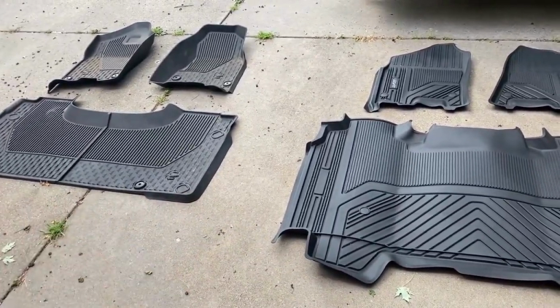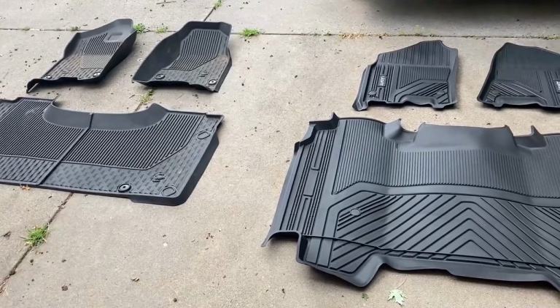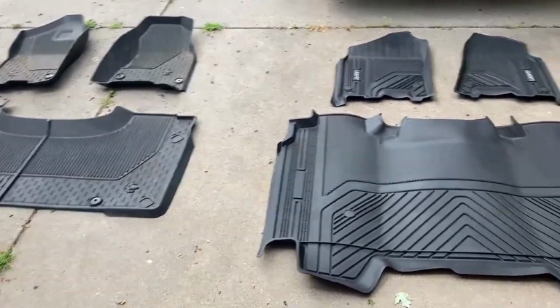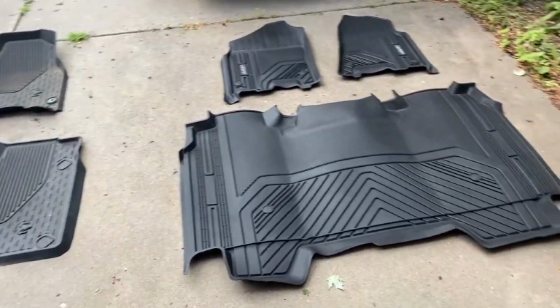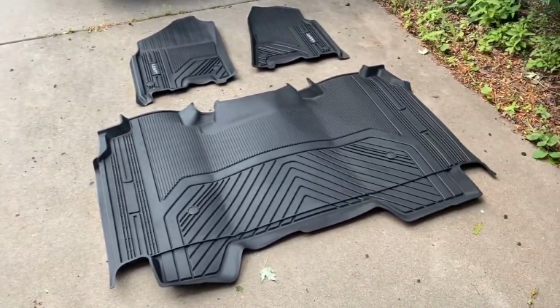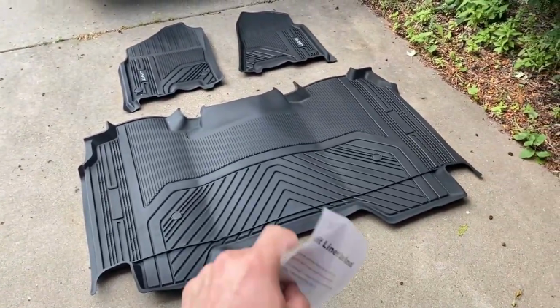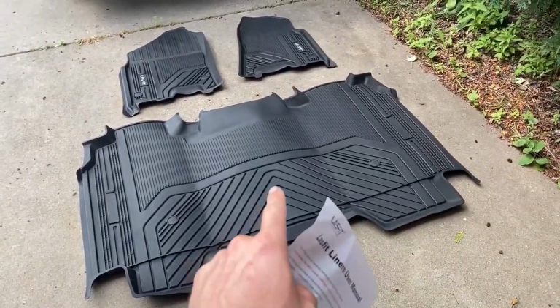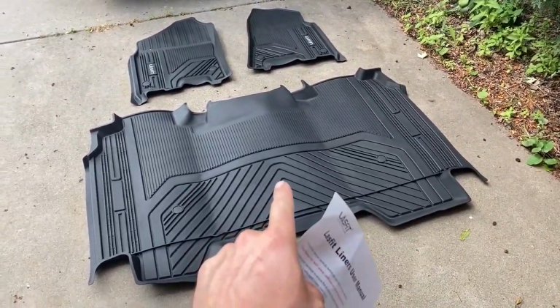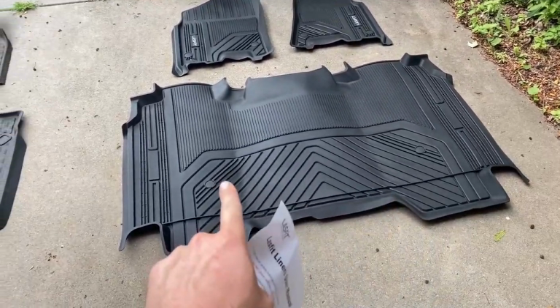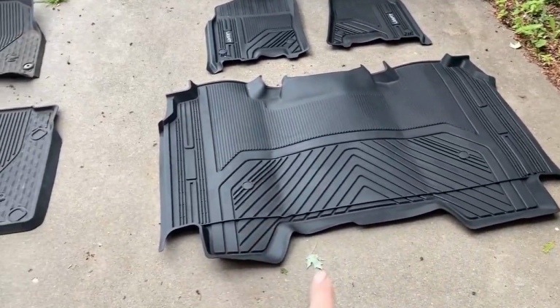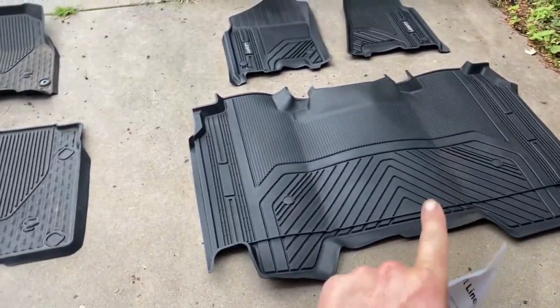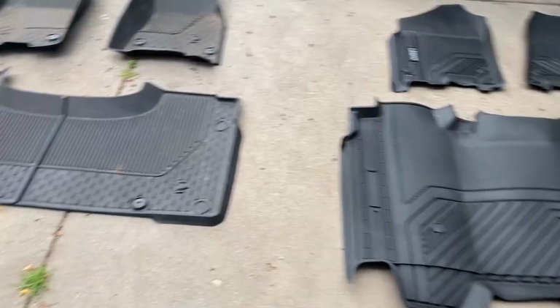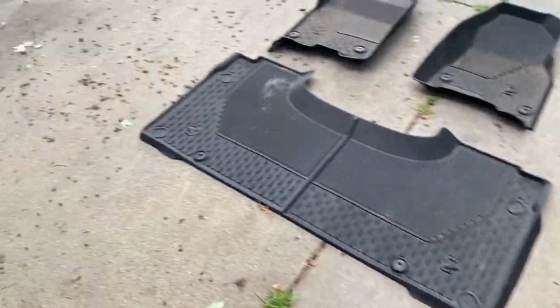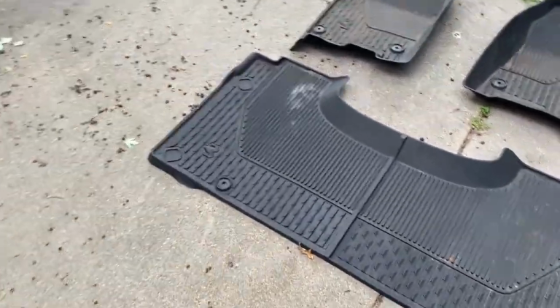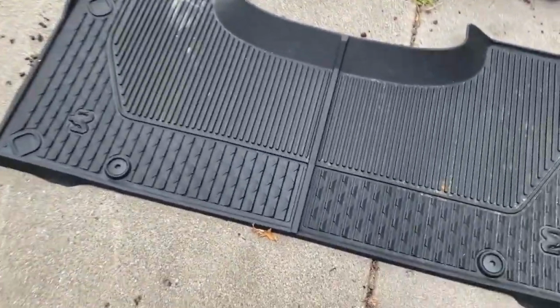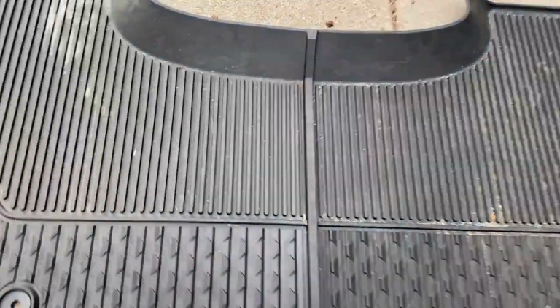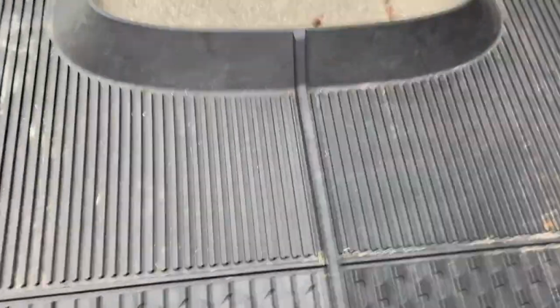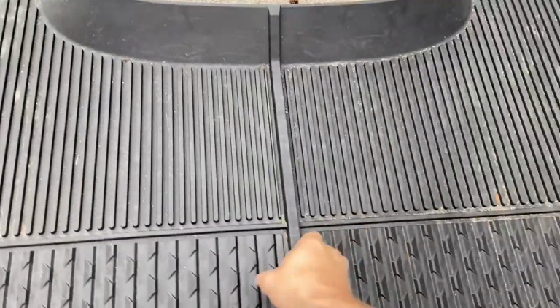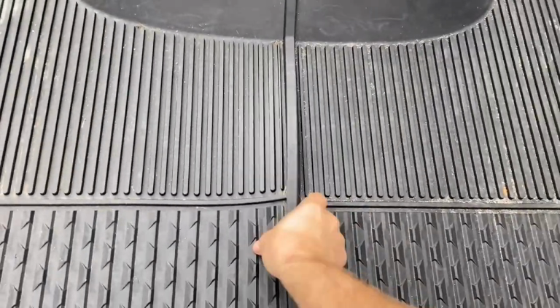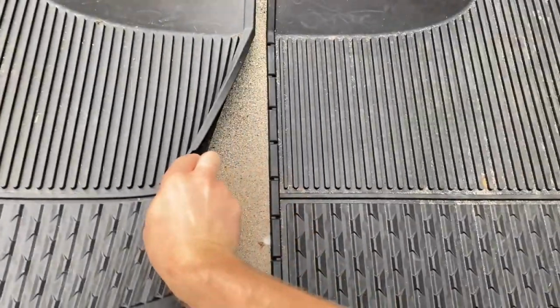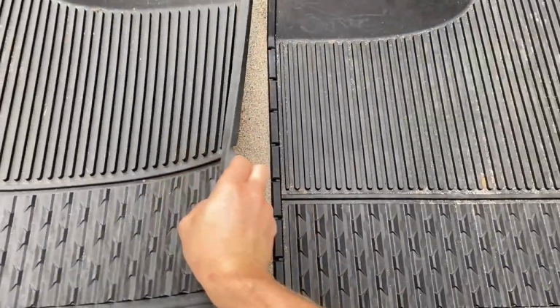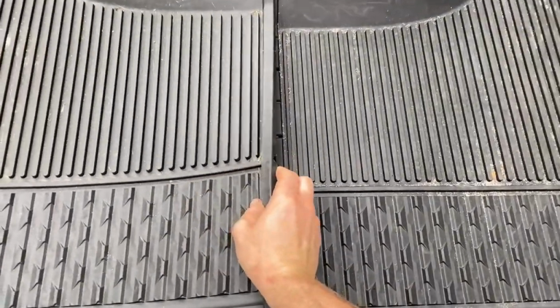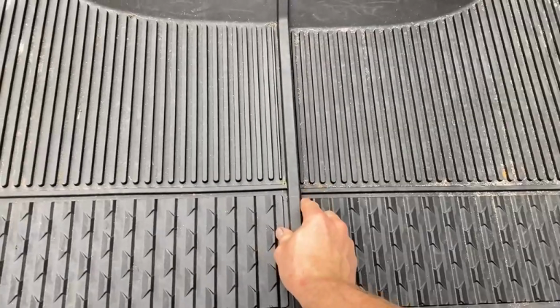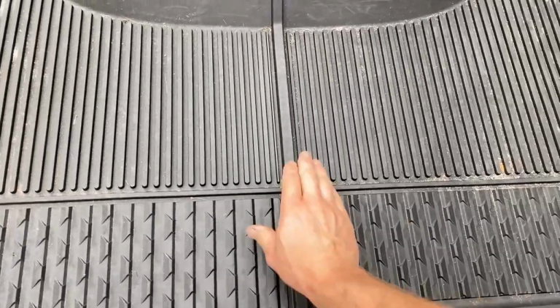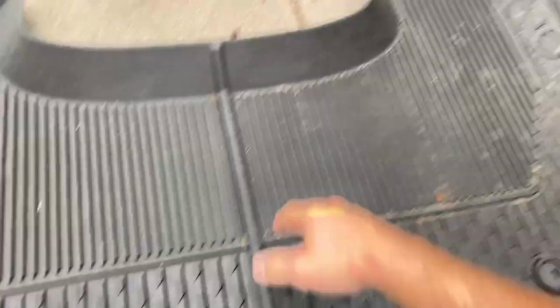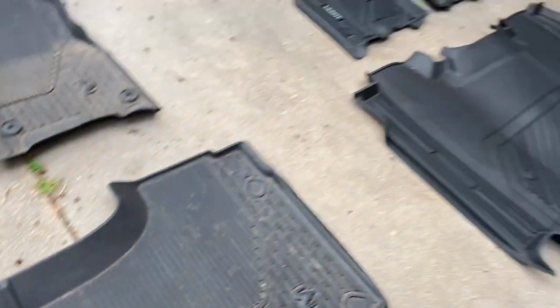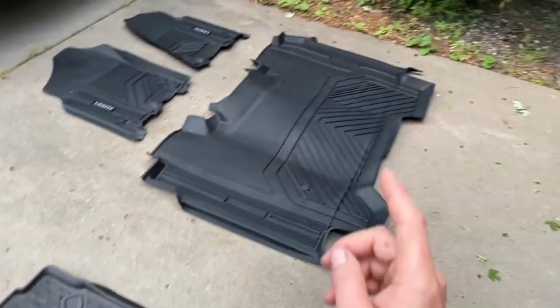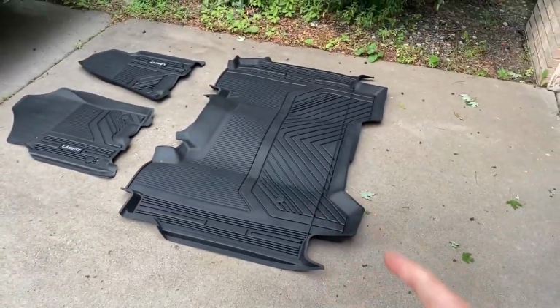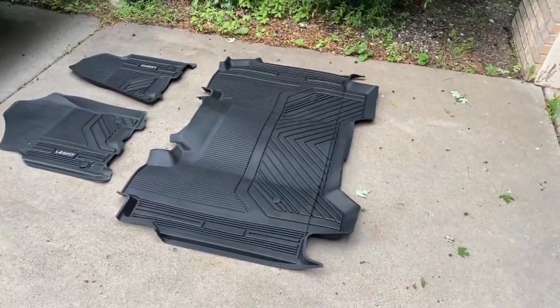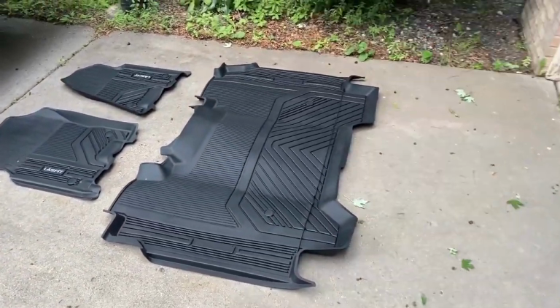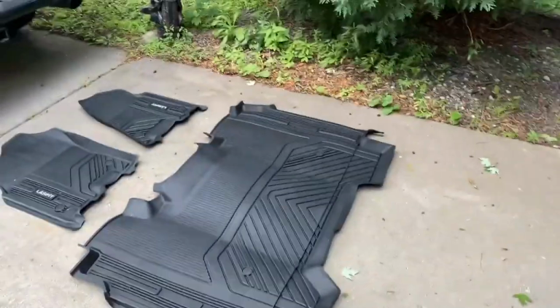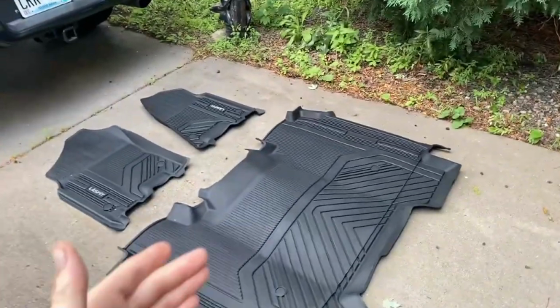If it's important to you to have a one-piece rear floor mat, these are a good option. The factory ones are actually two-piece — they do a really good job of laying over each other, but if you're really concerned about it, this is going to be a better bet. This is the same company that provided me with the LED bulbs for the high mount brake light and cargo lamps.